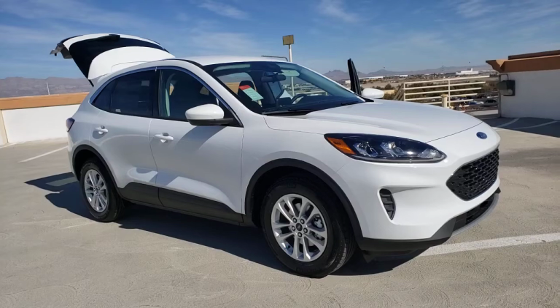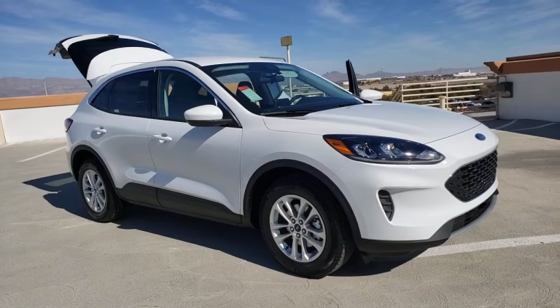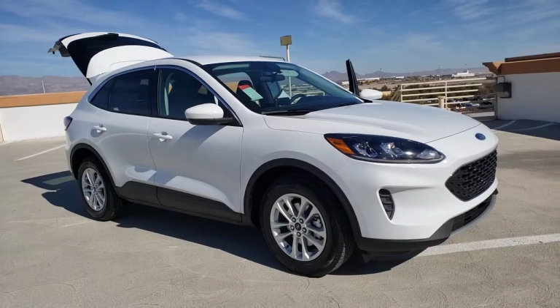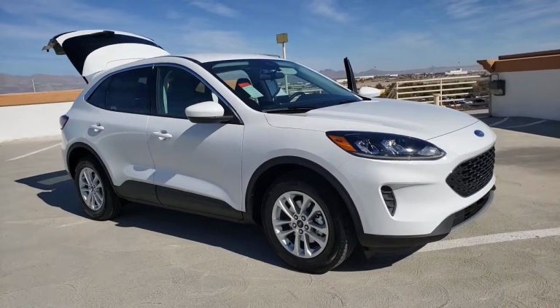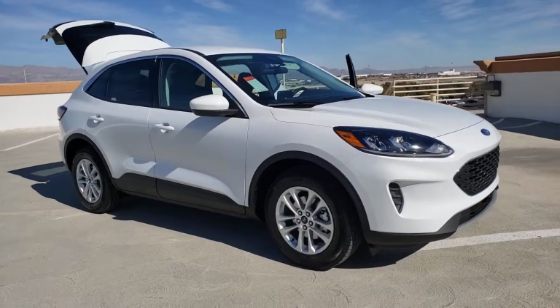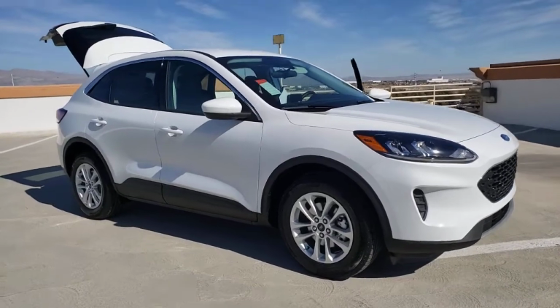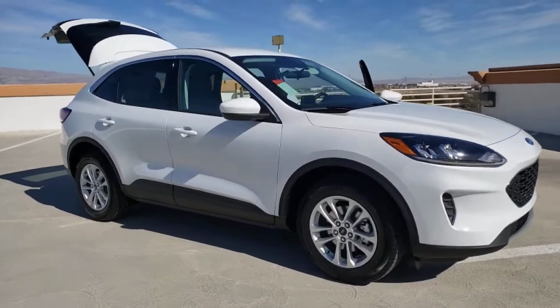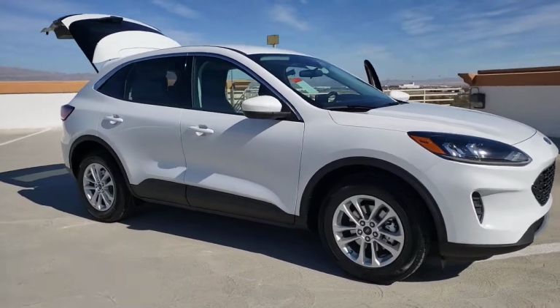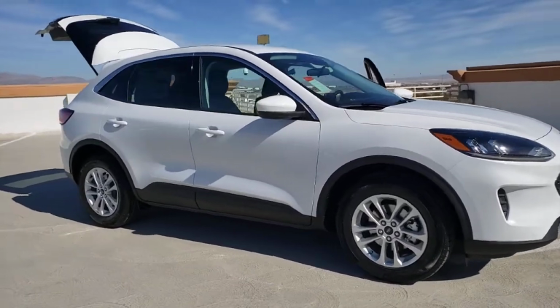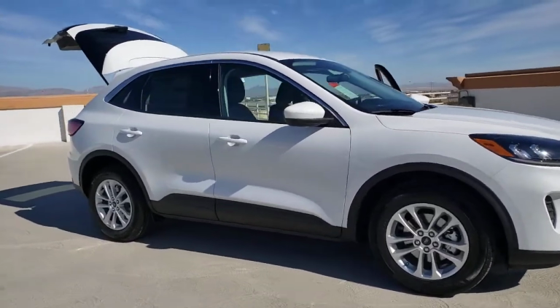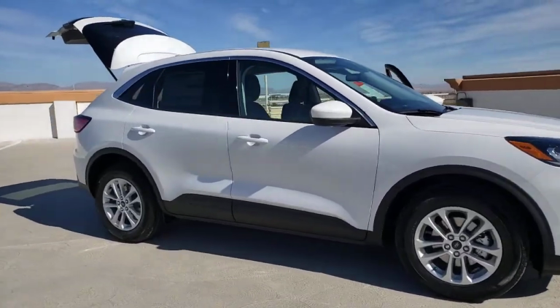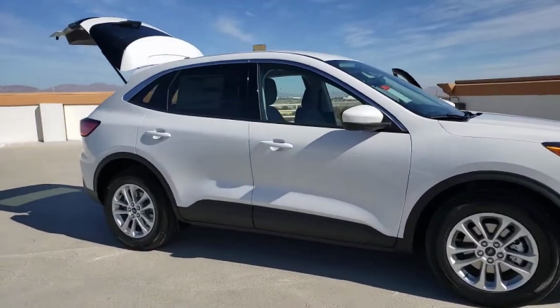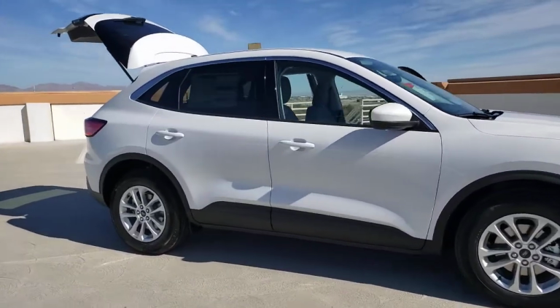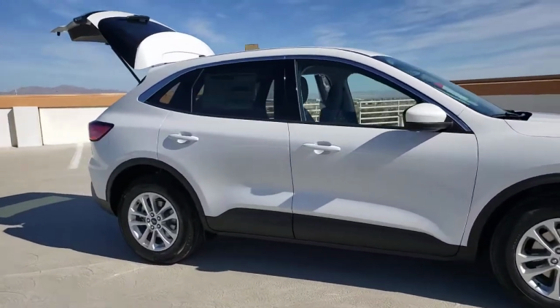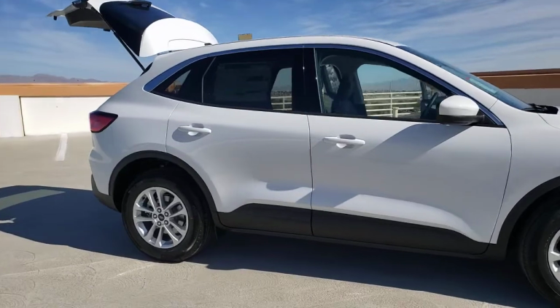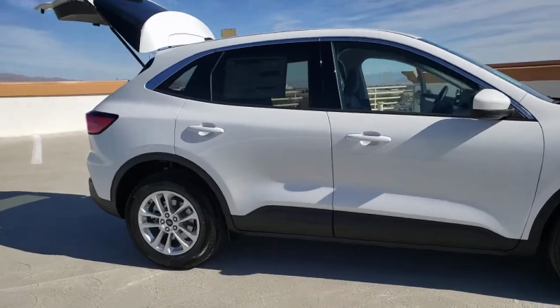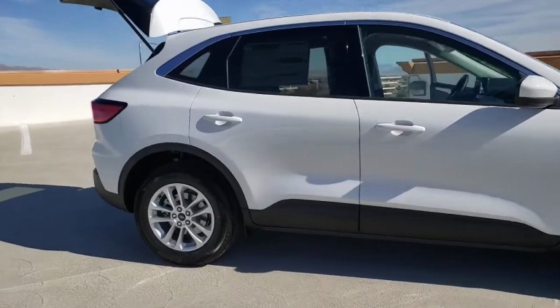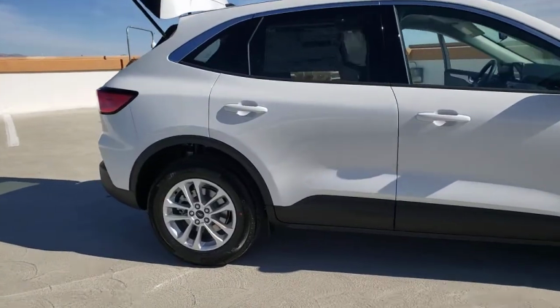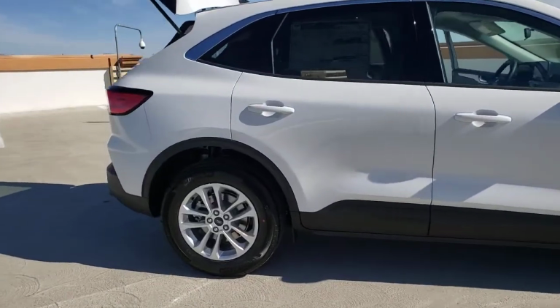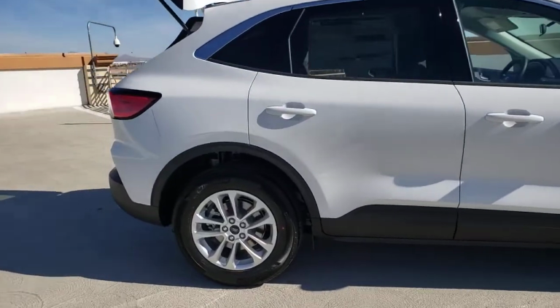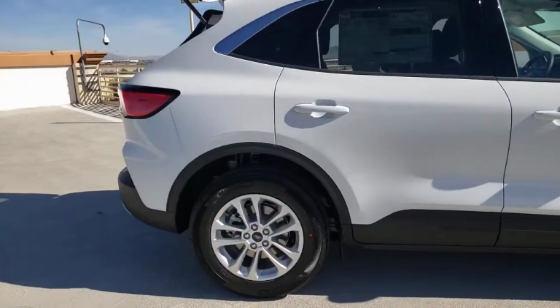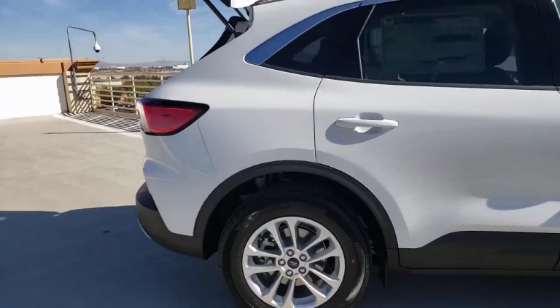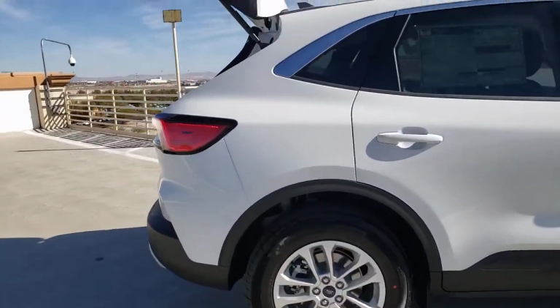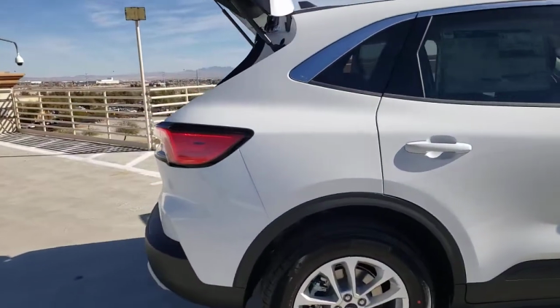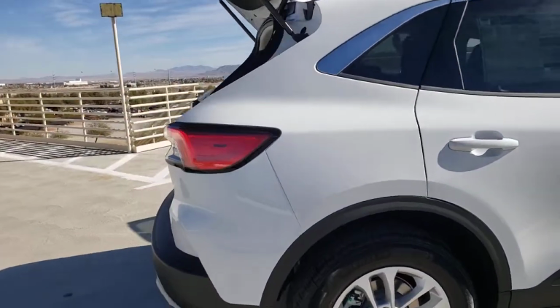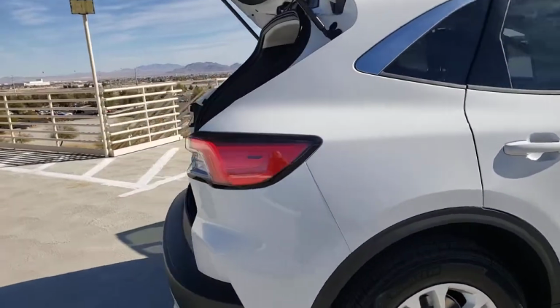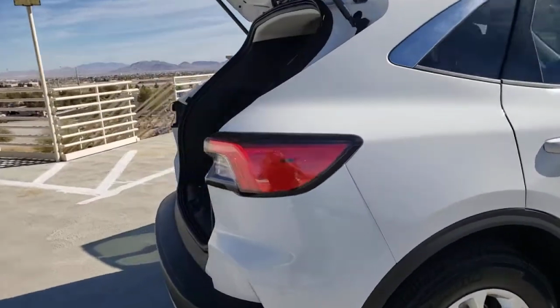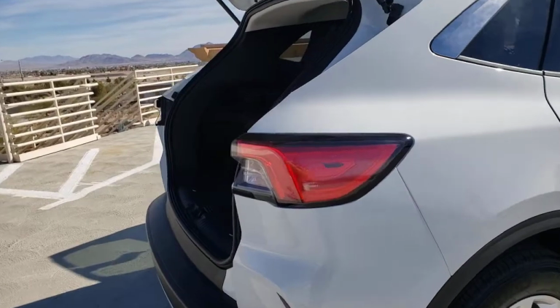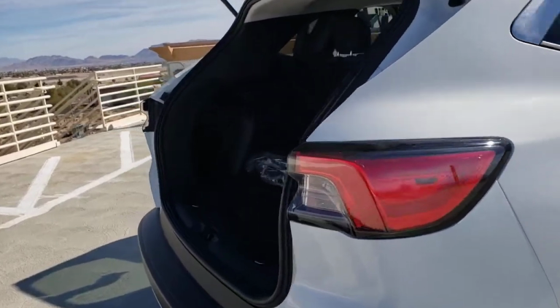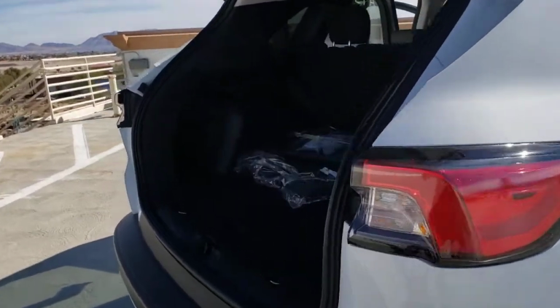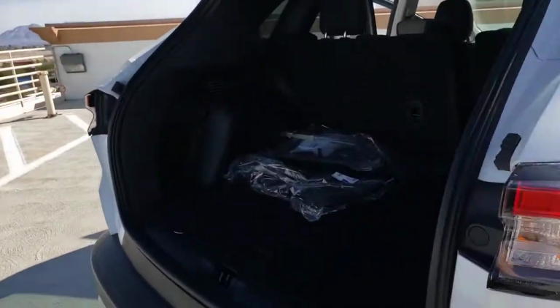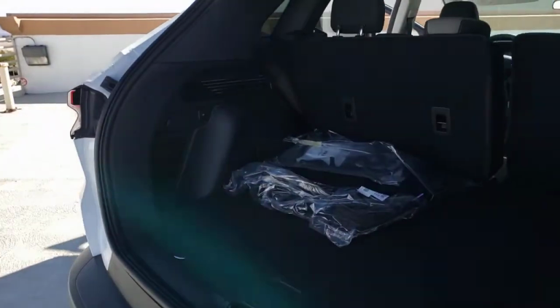You just found the 2021 Ford Escape. Take a closer look at this comfortable and capable Escape. This compact SUV is your calm, capable refuge in a hectic world.